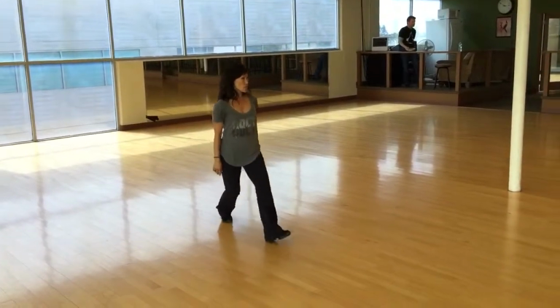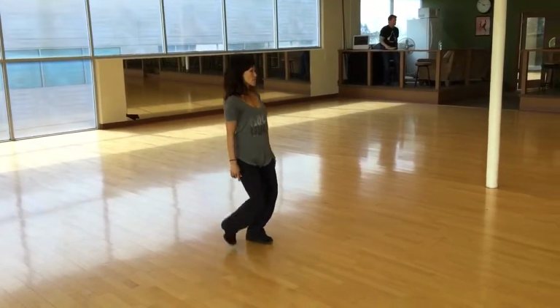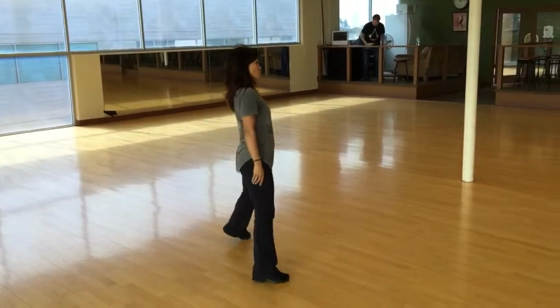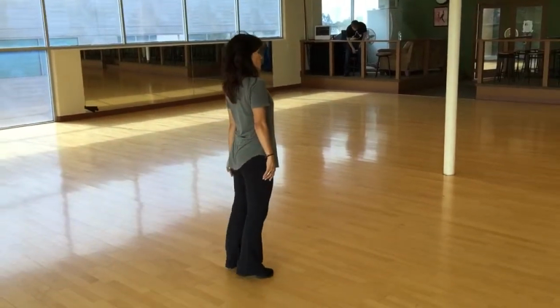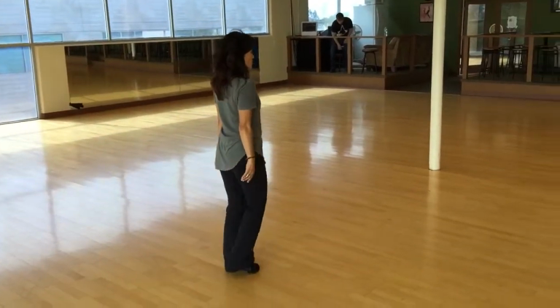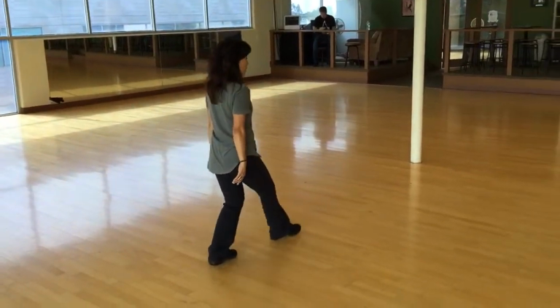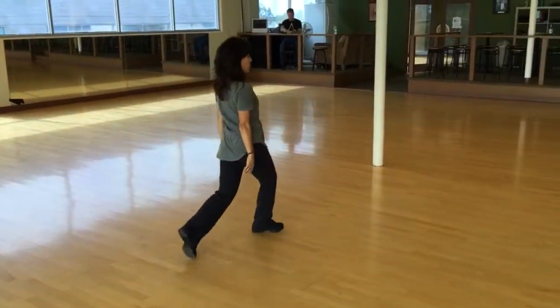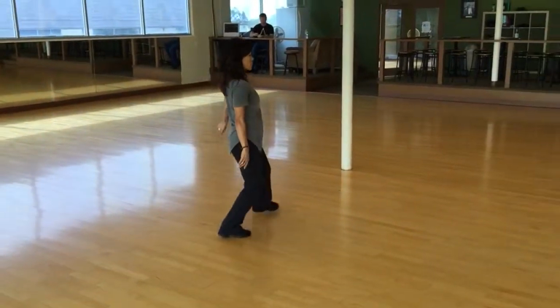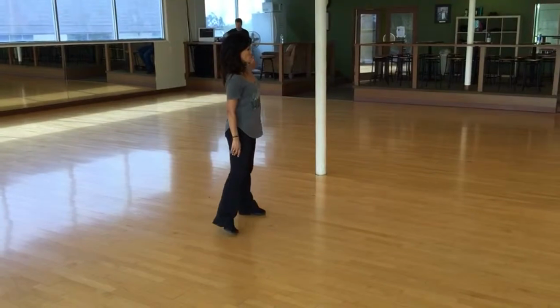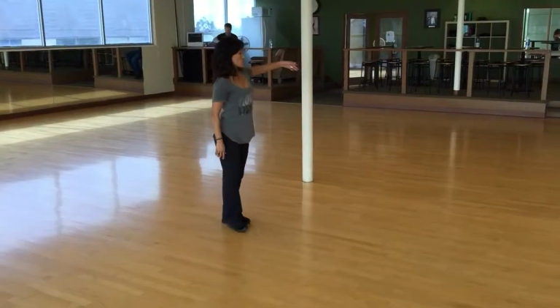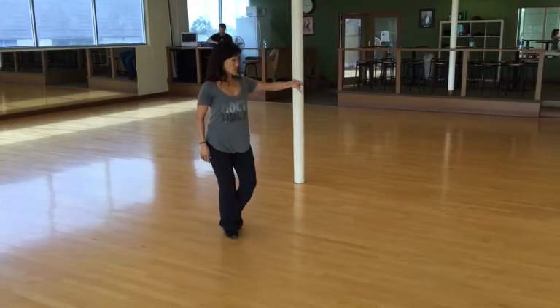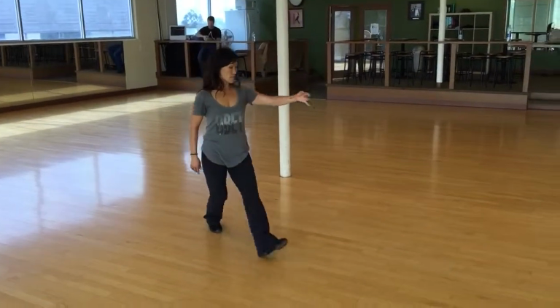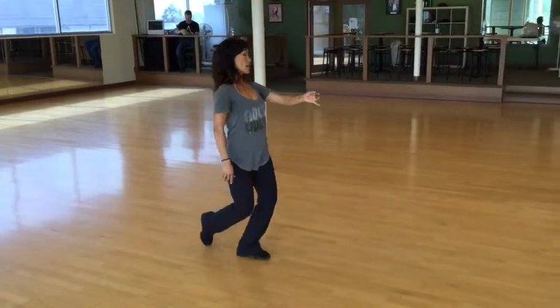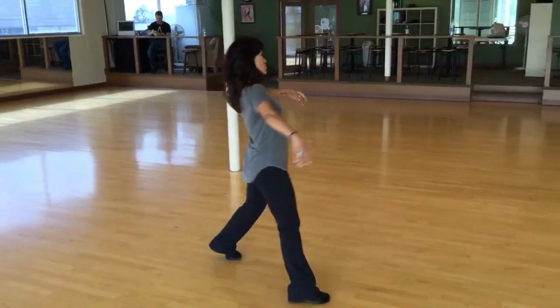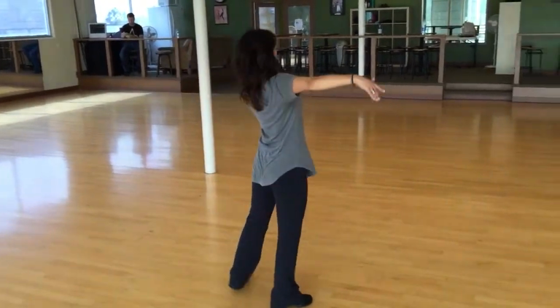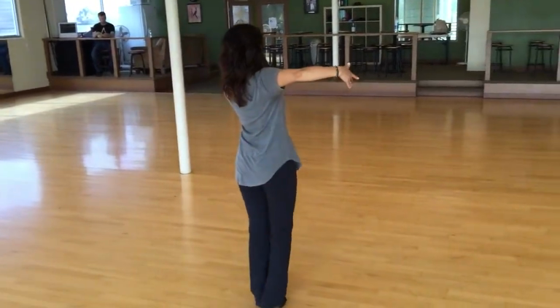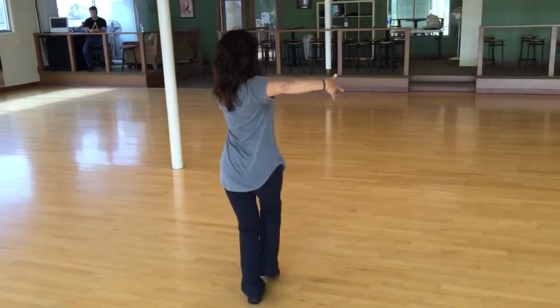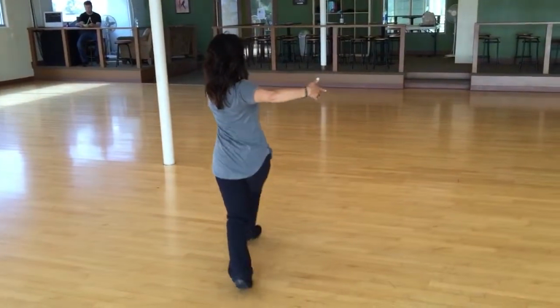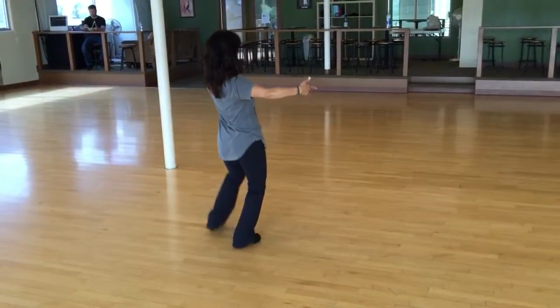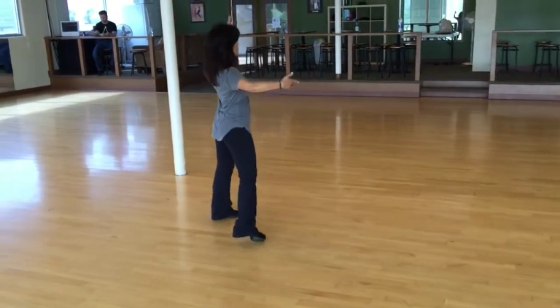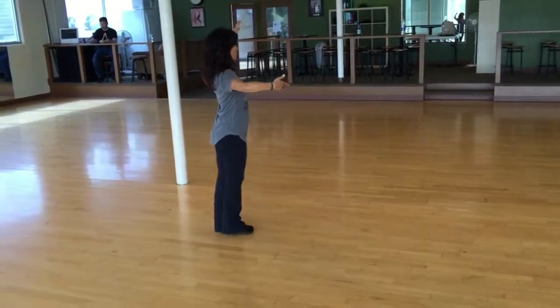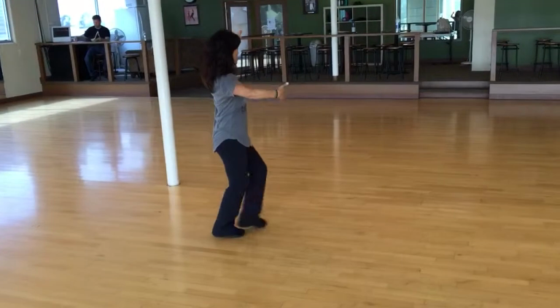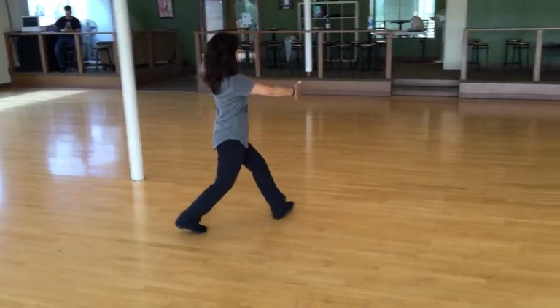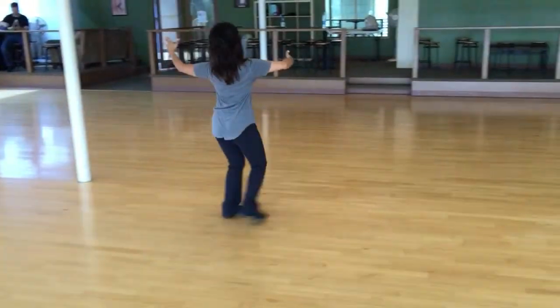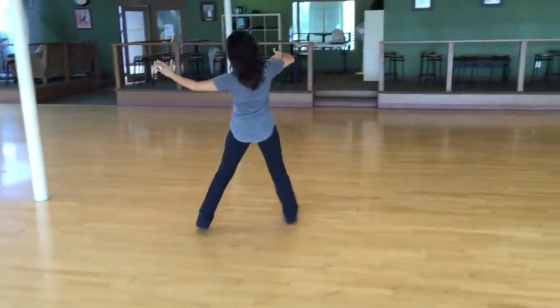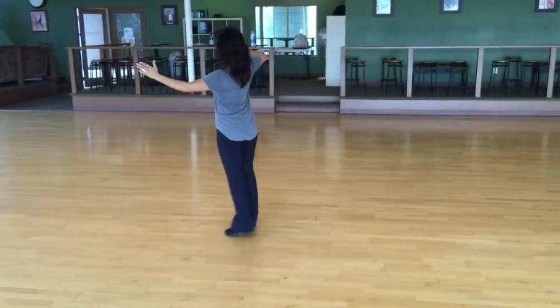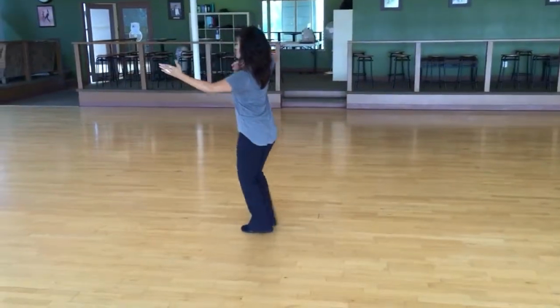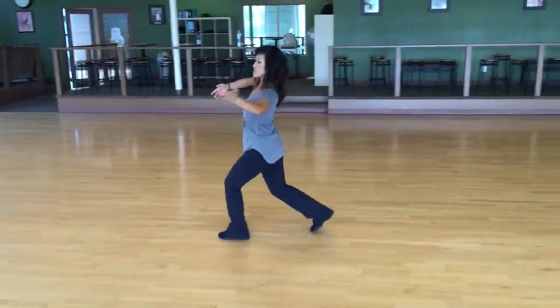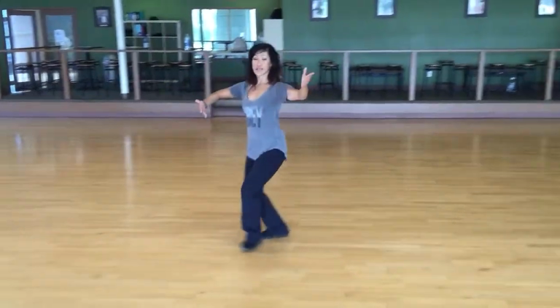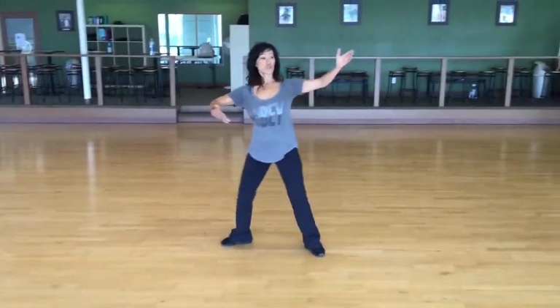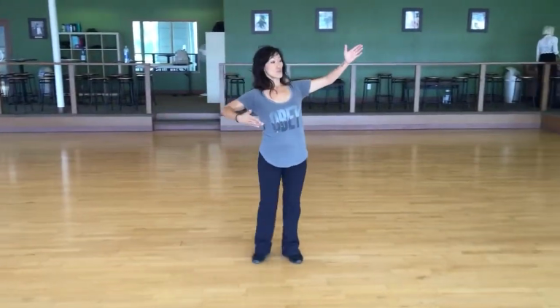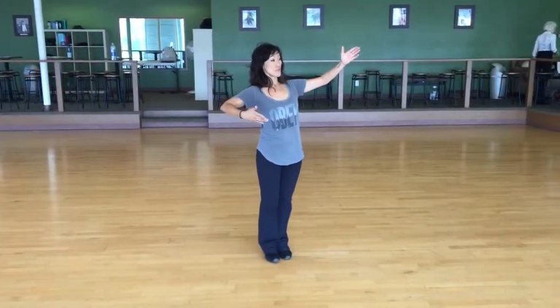Three, two, three. Four, two, three. Five, six, three. Six, seven, eight, two, three.